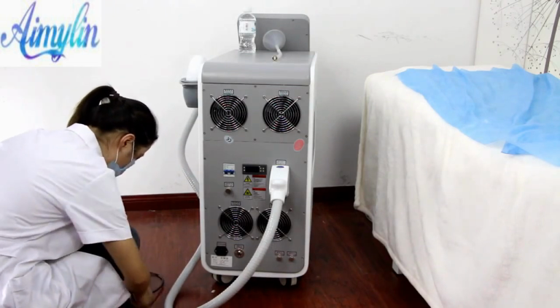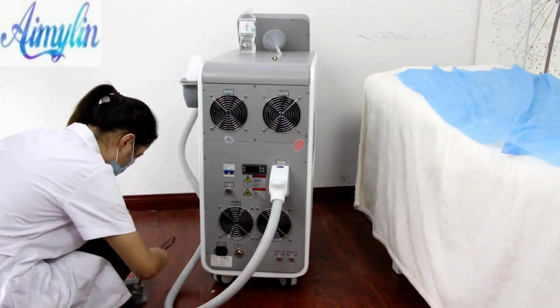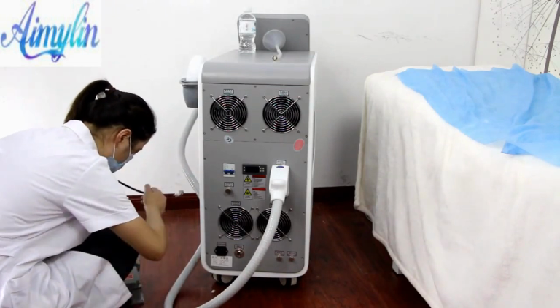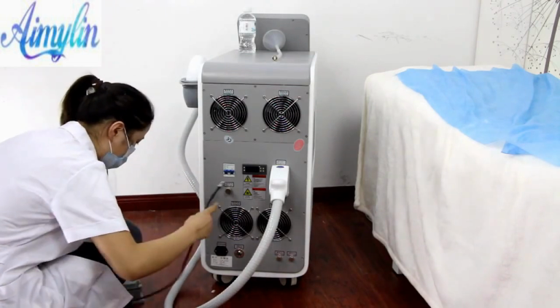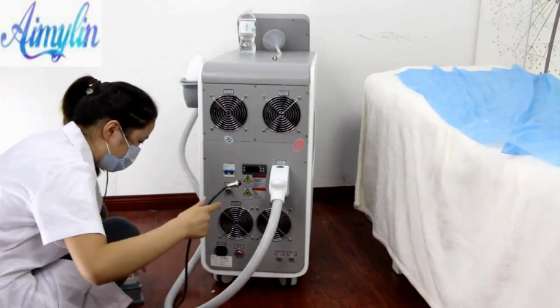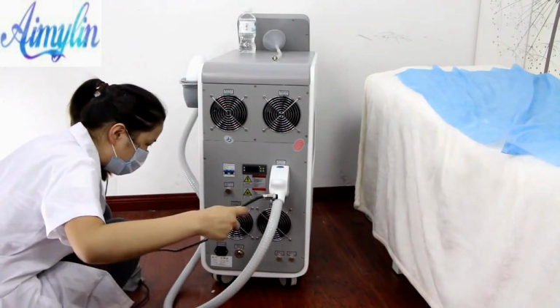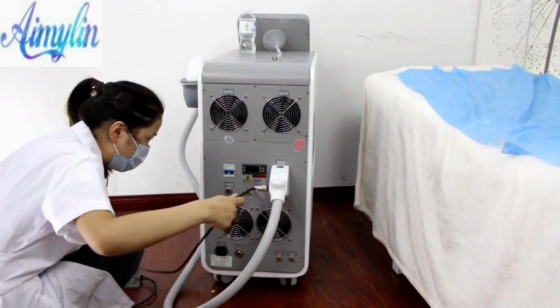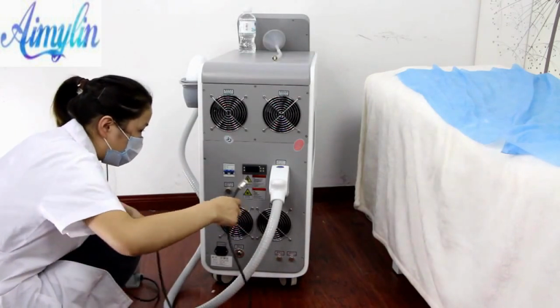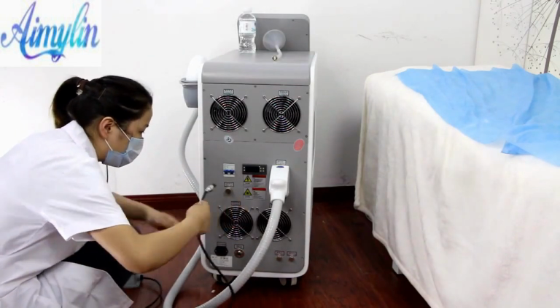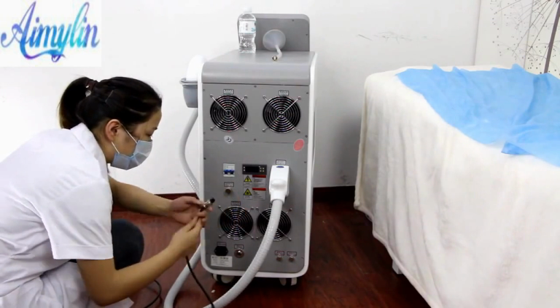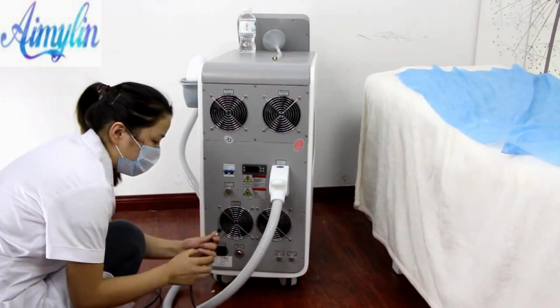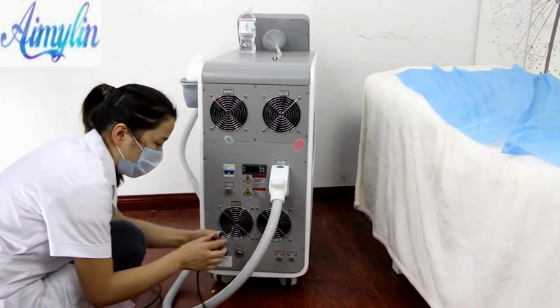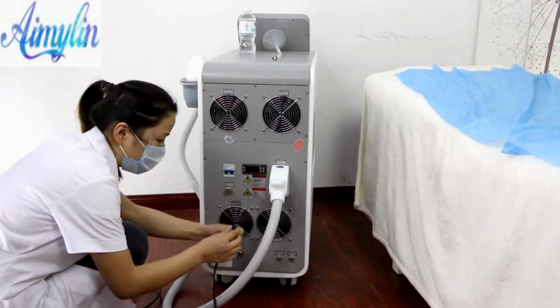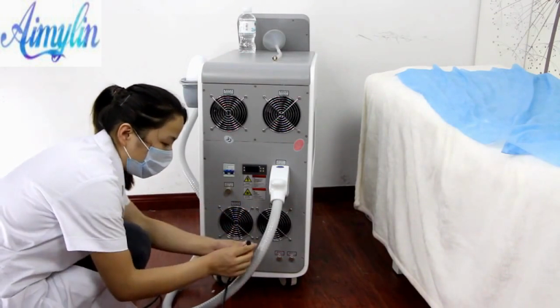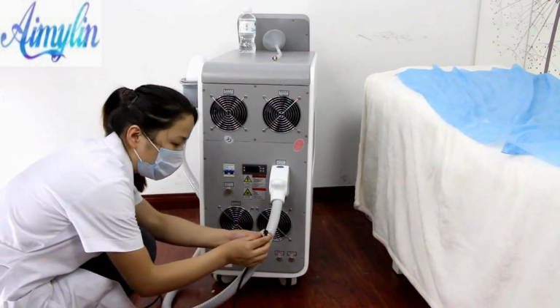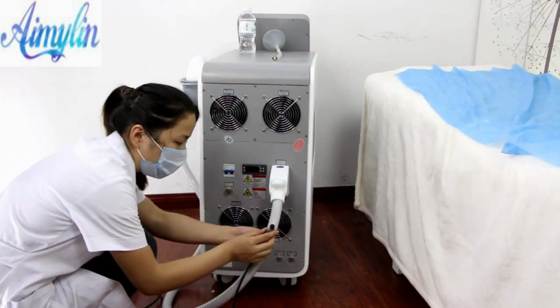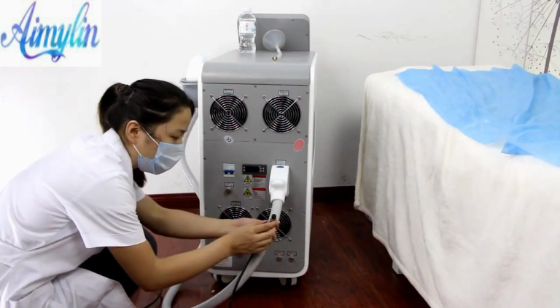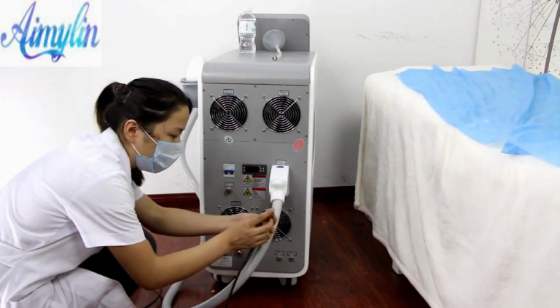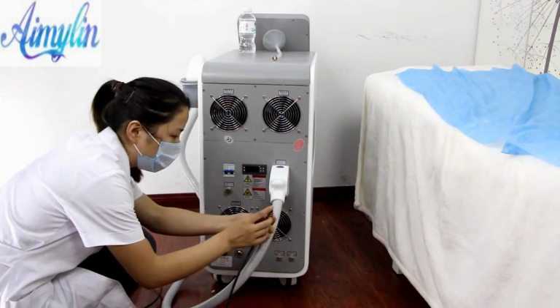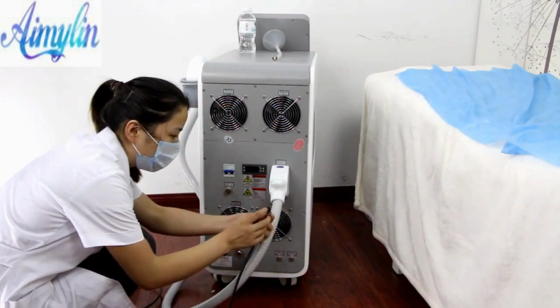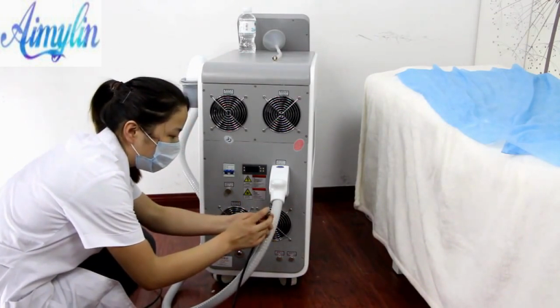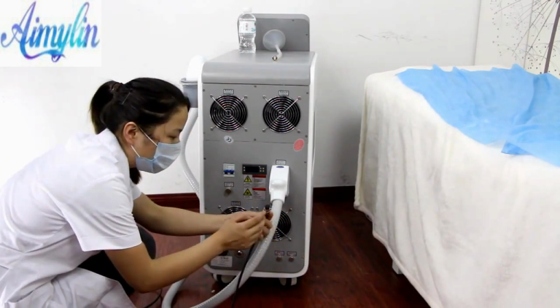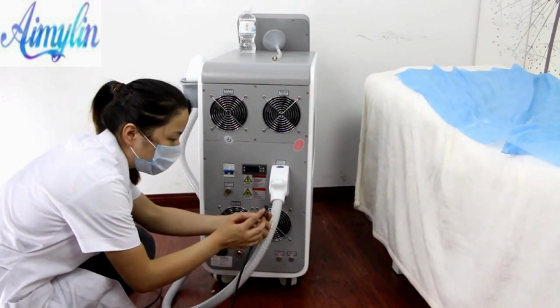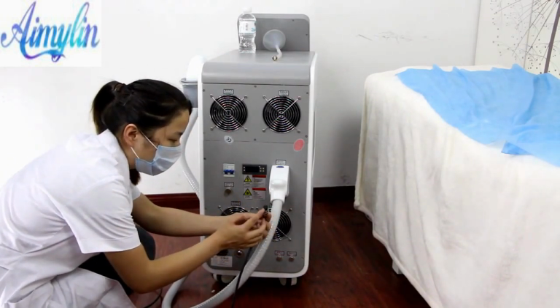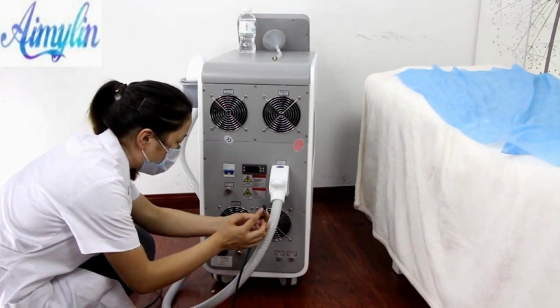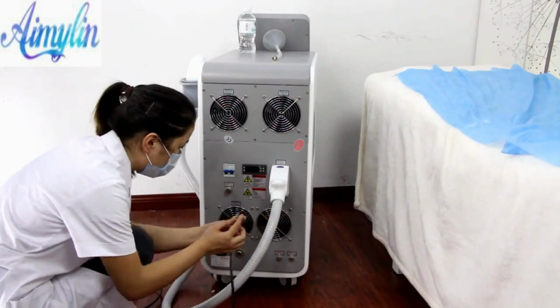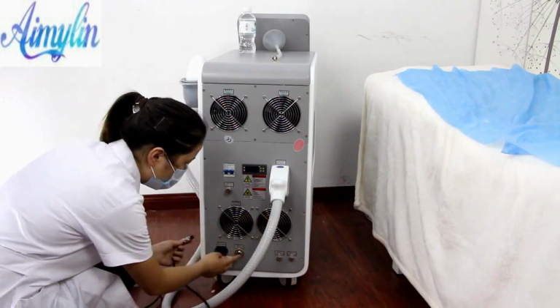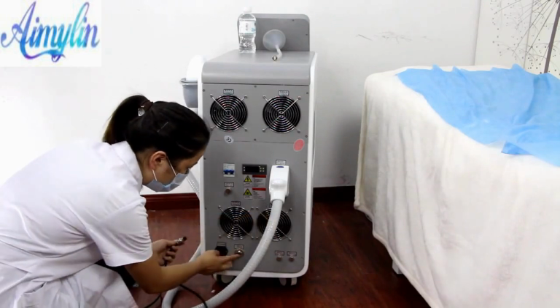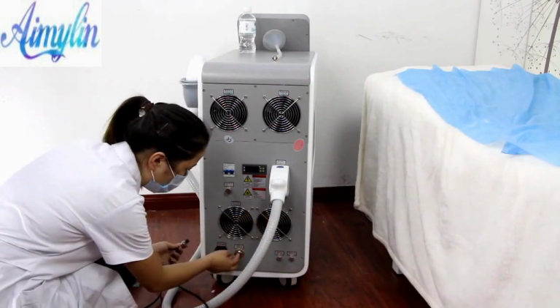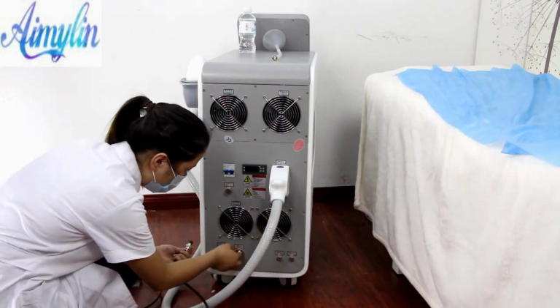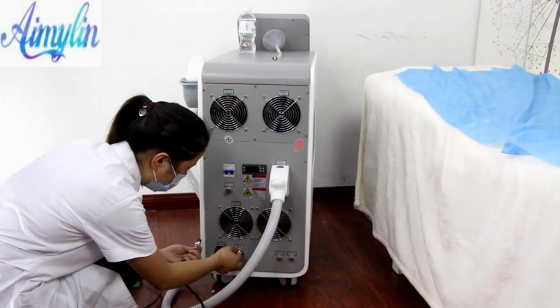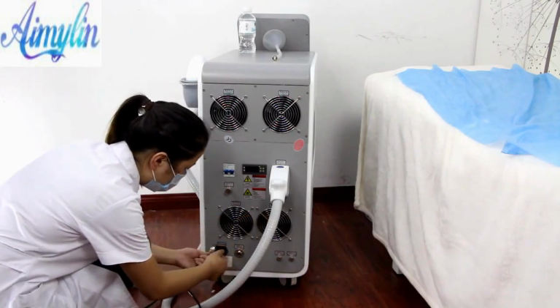Then install the pader switch. When installing the pader, please pay attention to the pader plug grooves on the cover part of the socket.